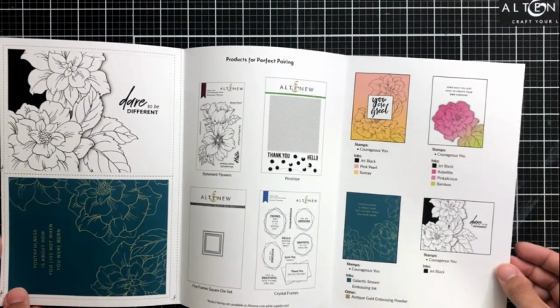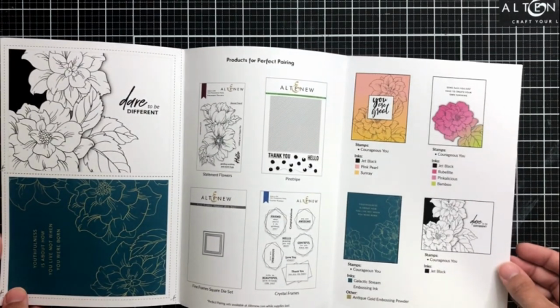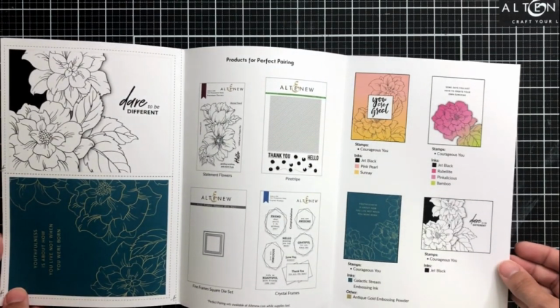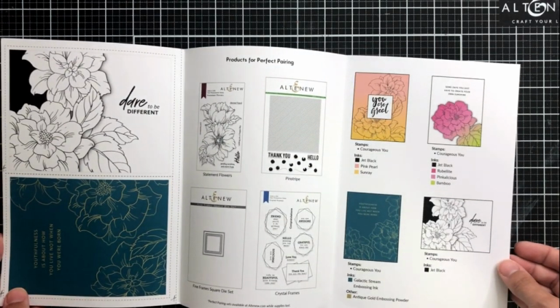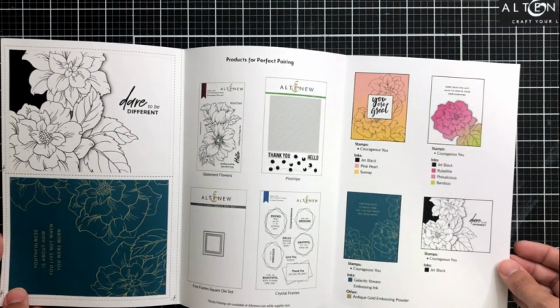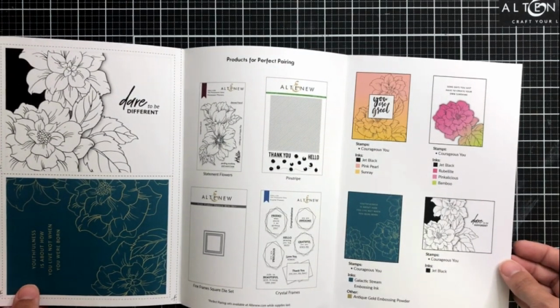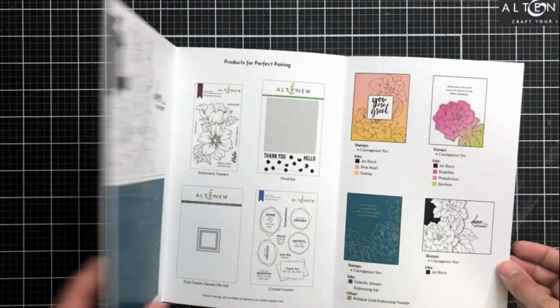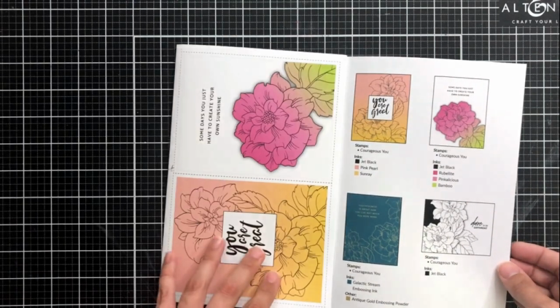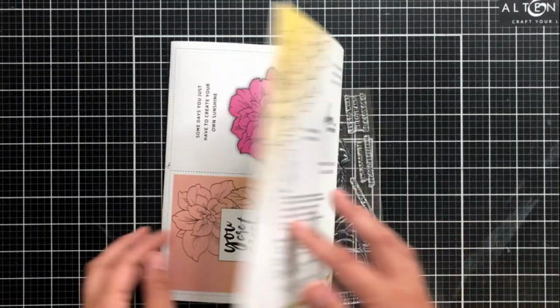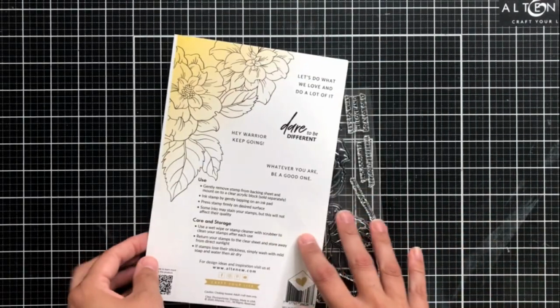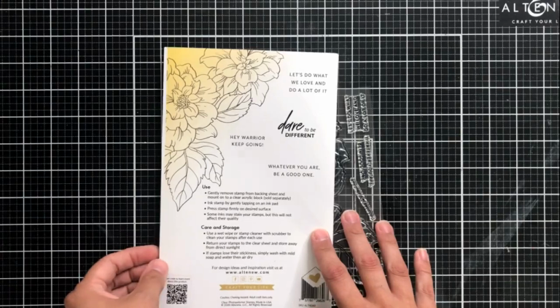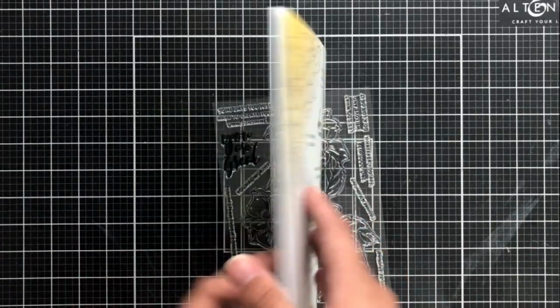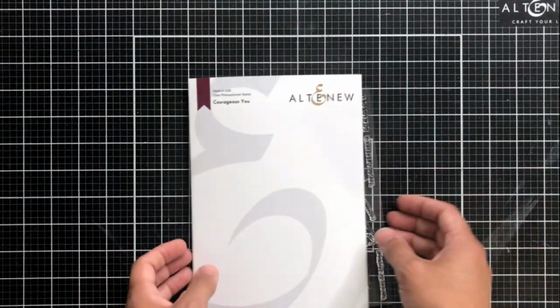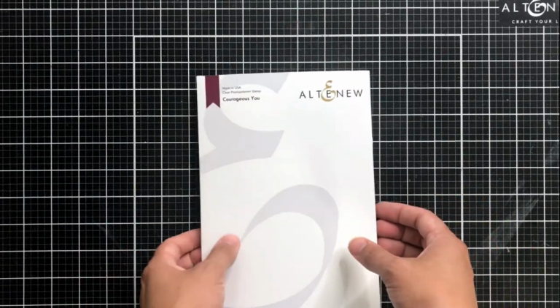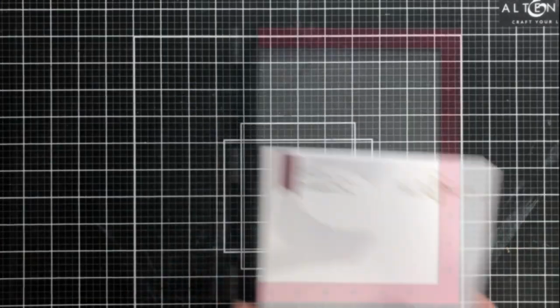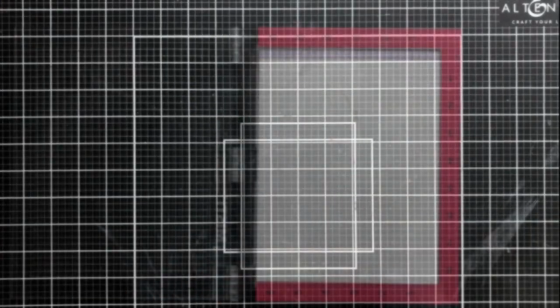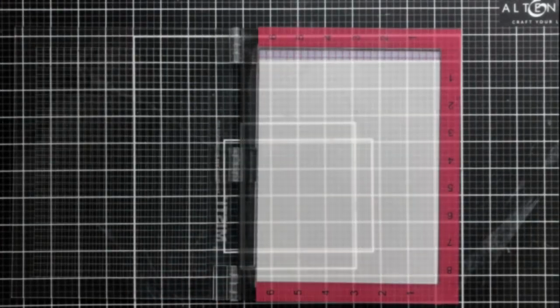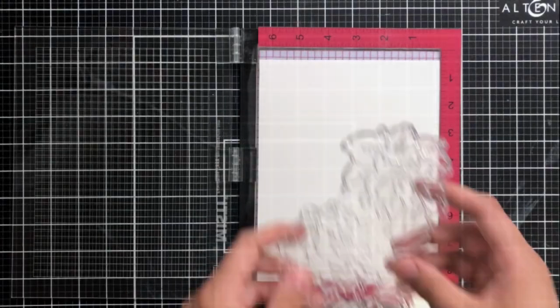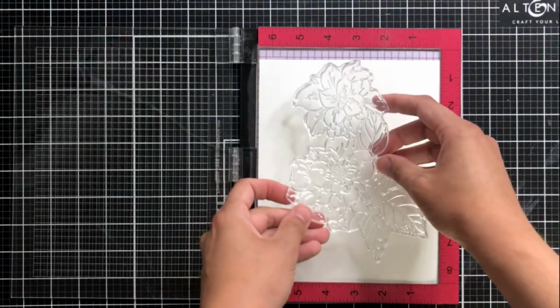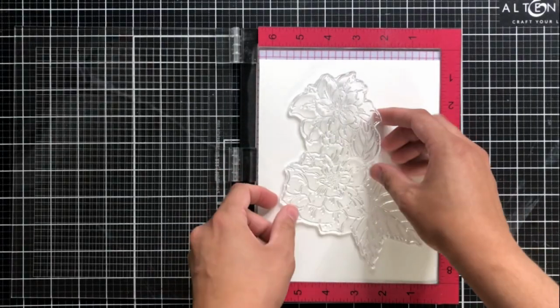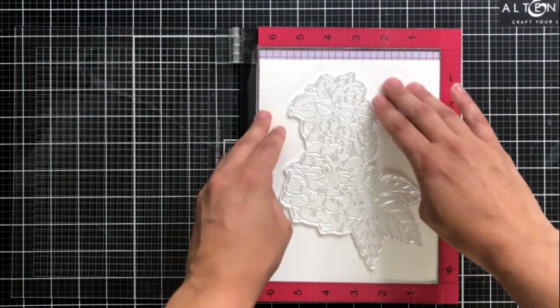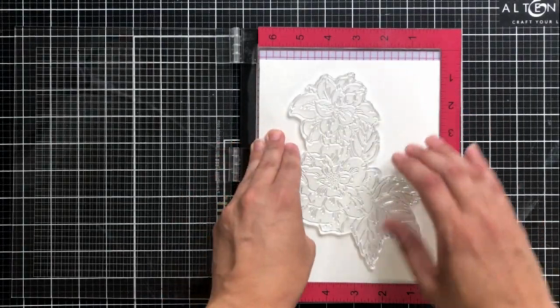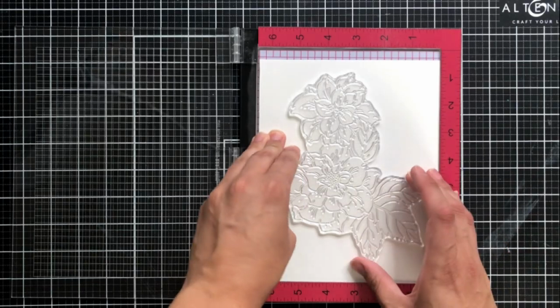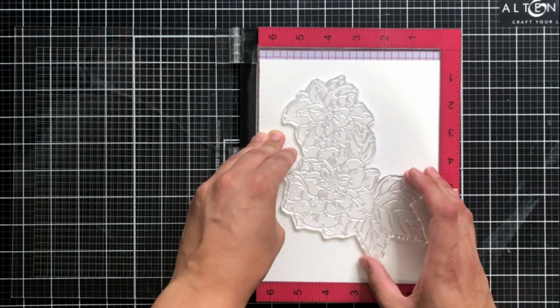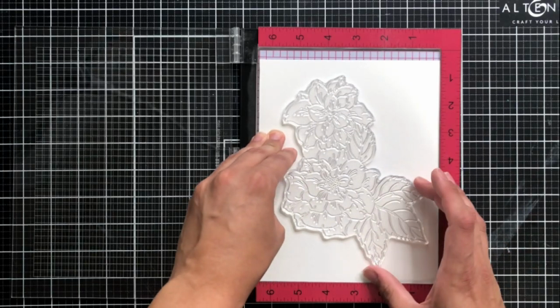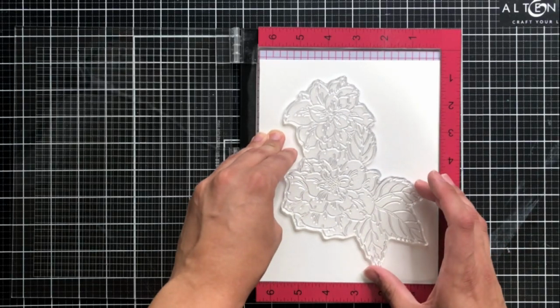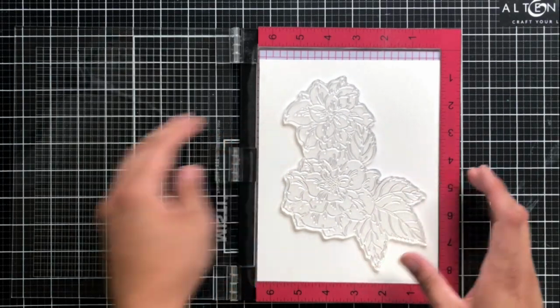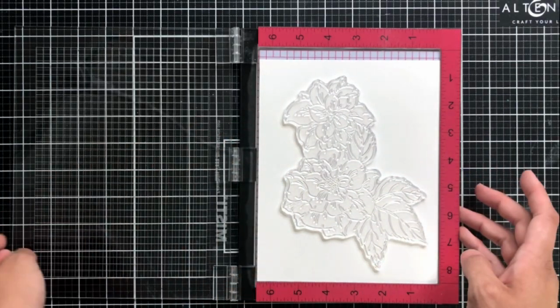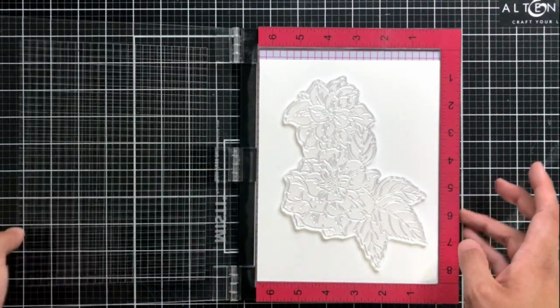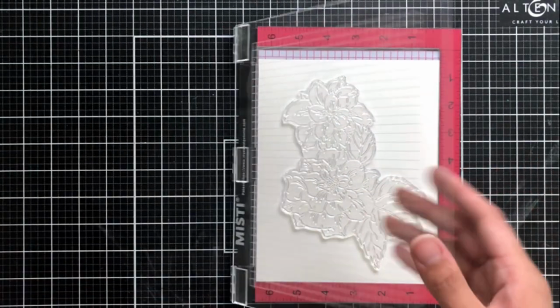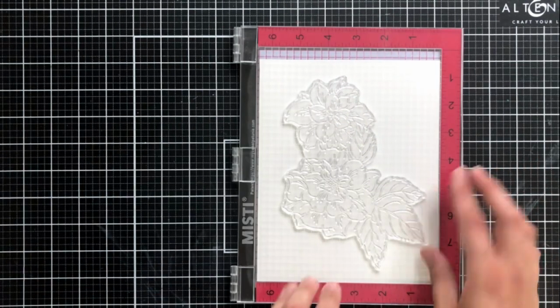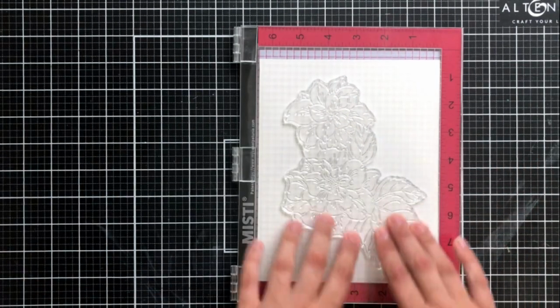I'm showing the gorgeous tri-fold pamphlet right now that Altenew is sort of known for these days. I love having them because they are full of inspiration — color inspiration and design inspiration.